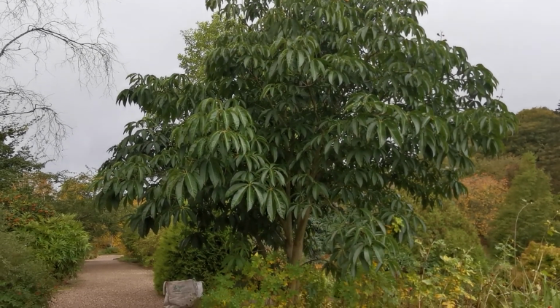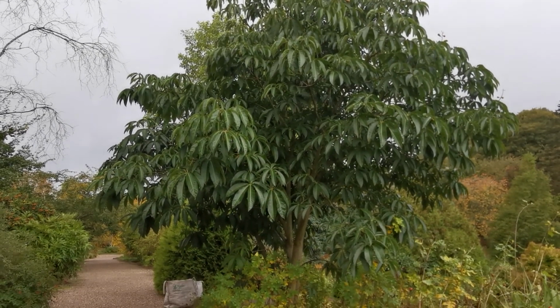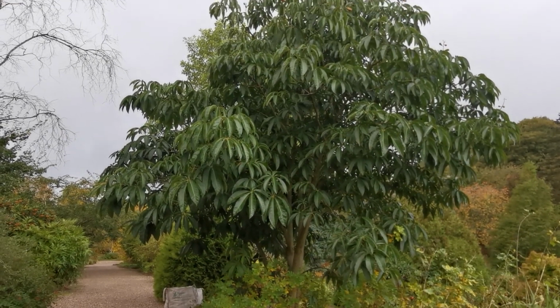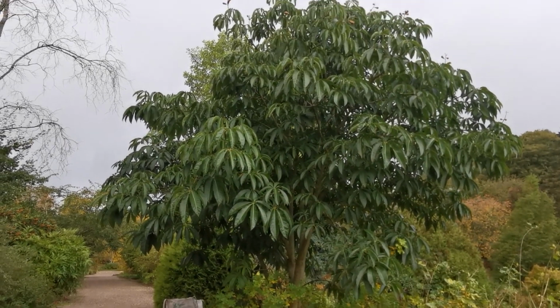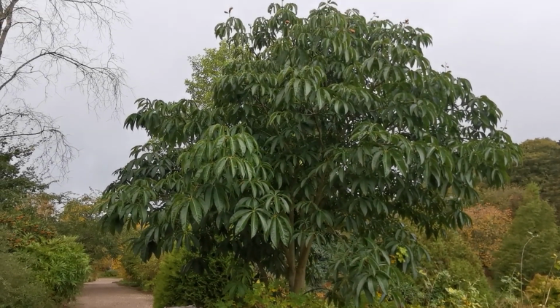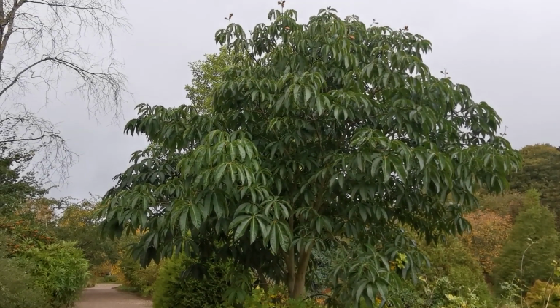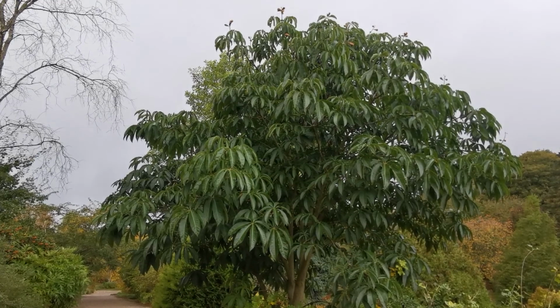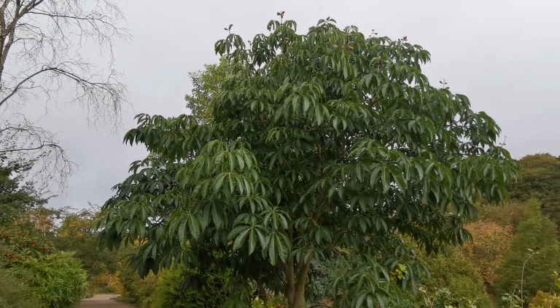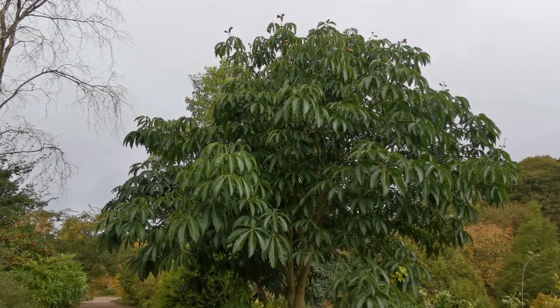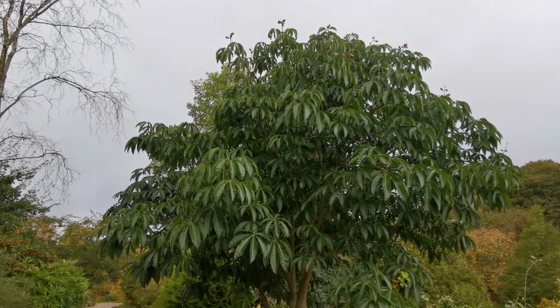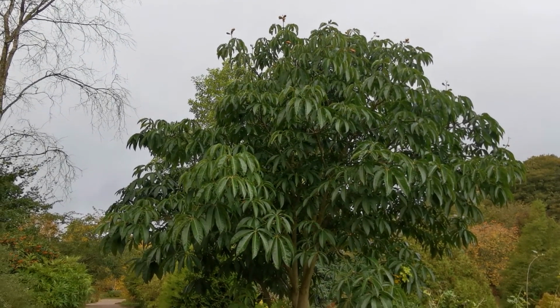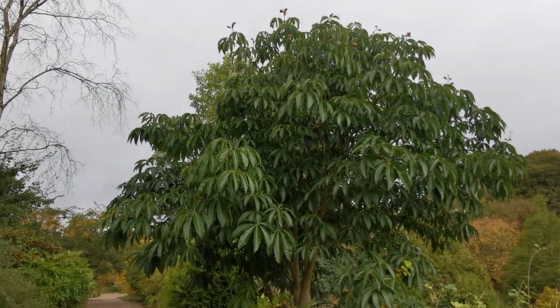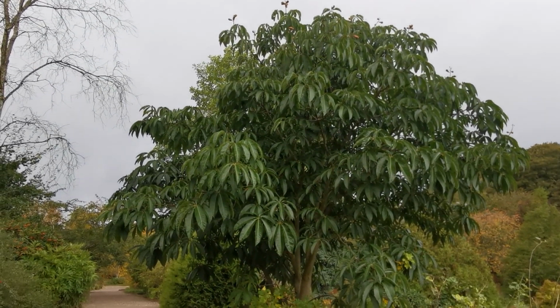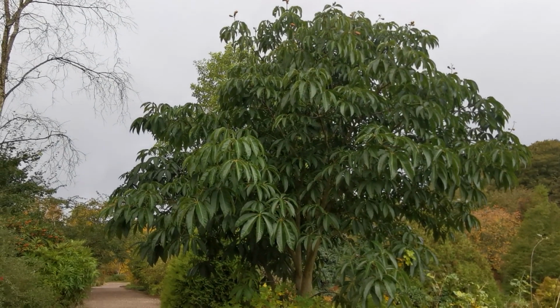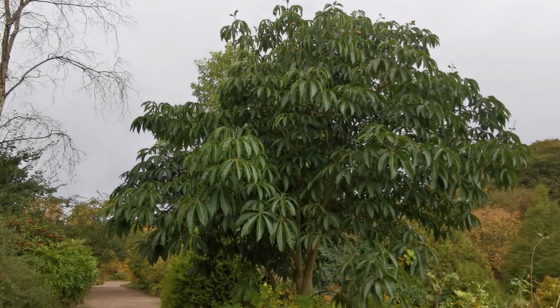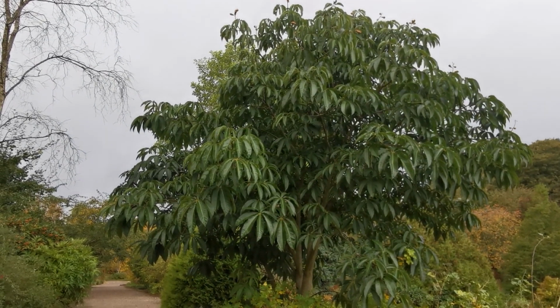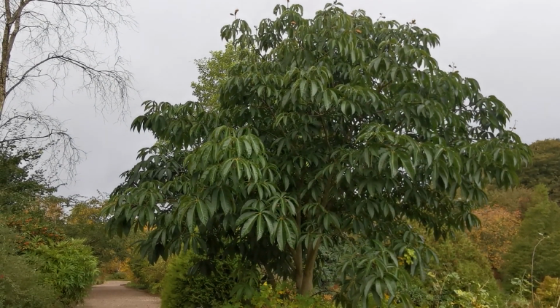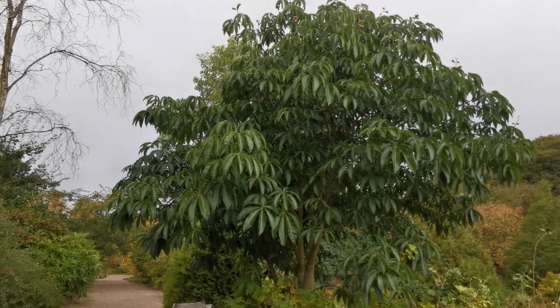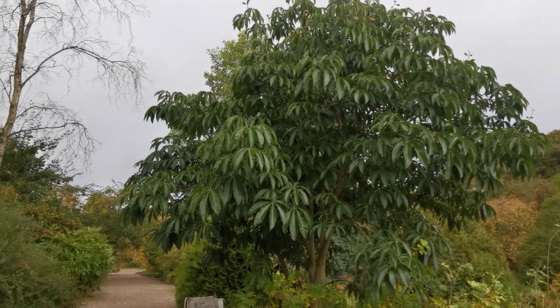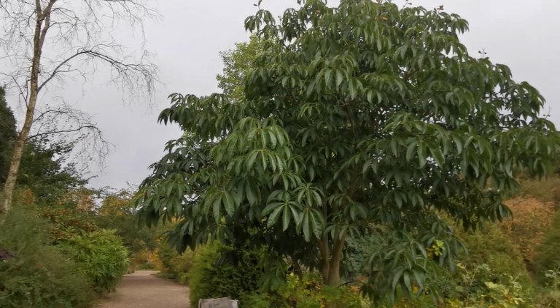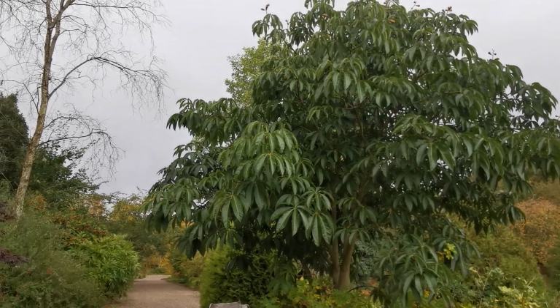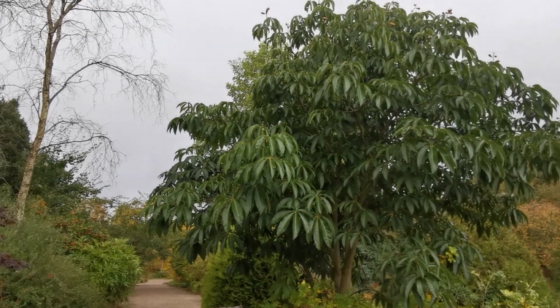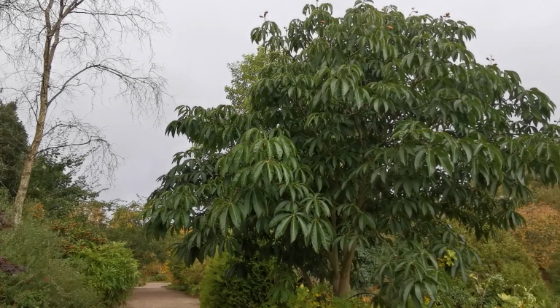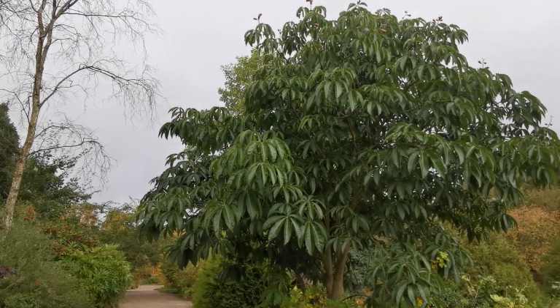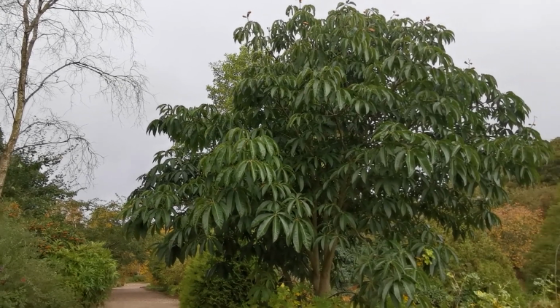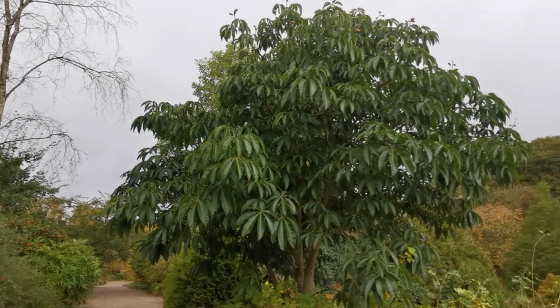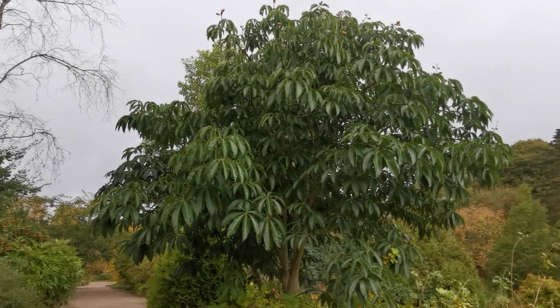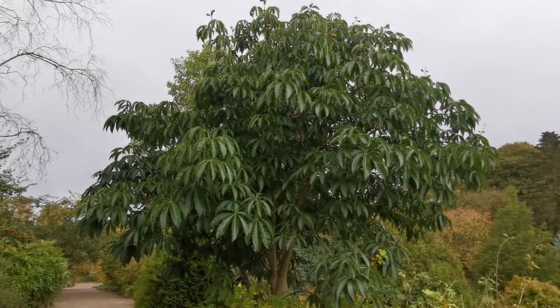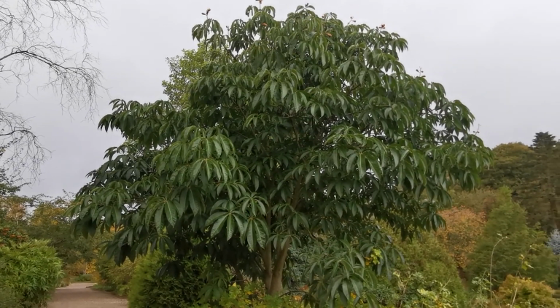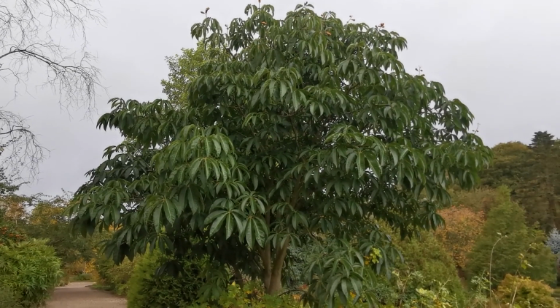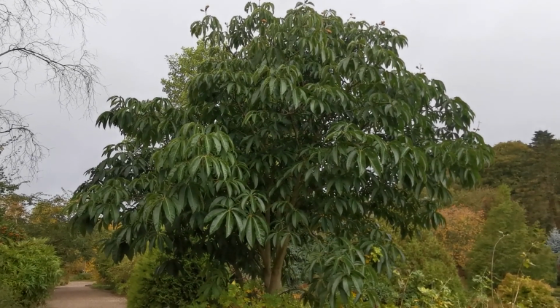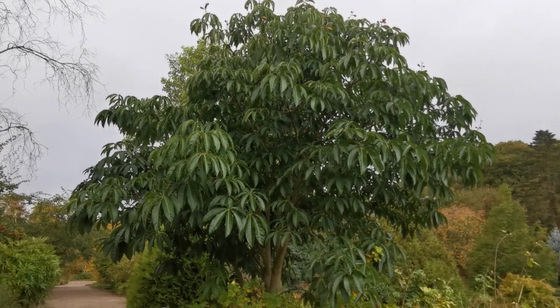It's quite an impressive looking tree actually, and I really like it. It has got that tropical edge to it, and you can see how it would fit into a subtropical climate like Vietnam.